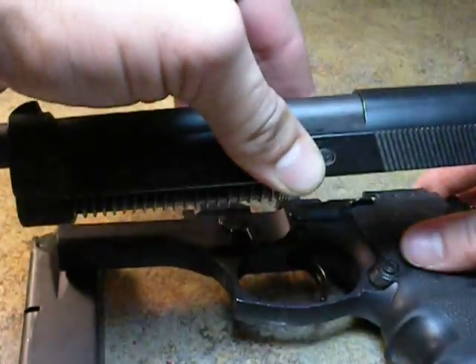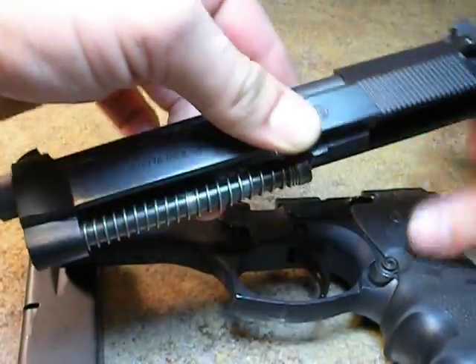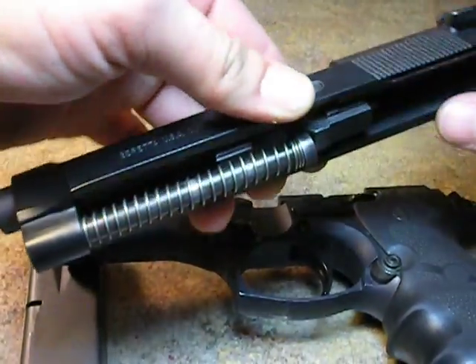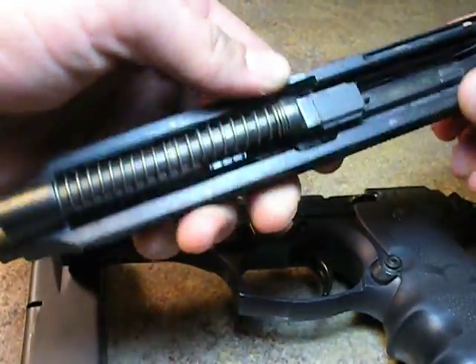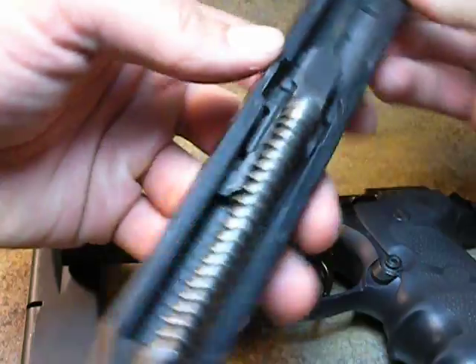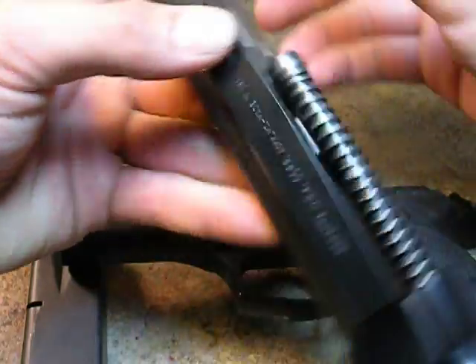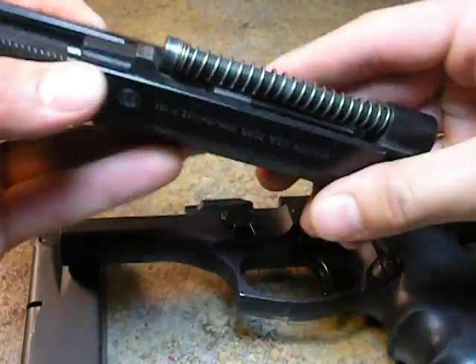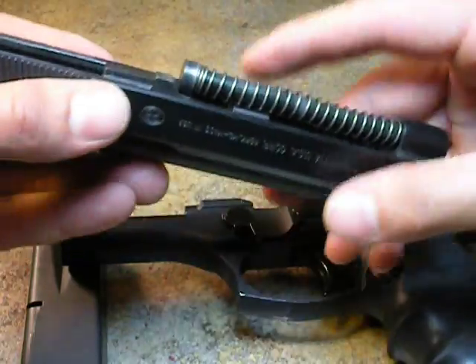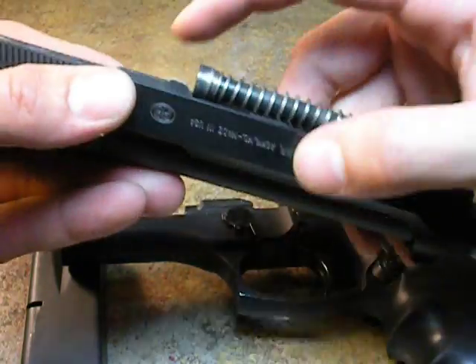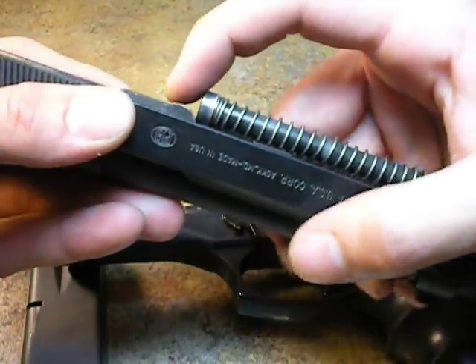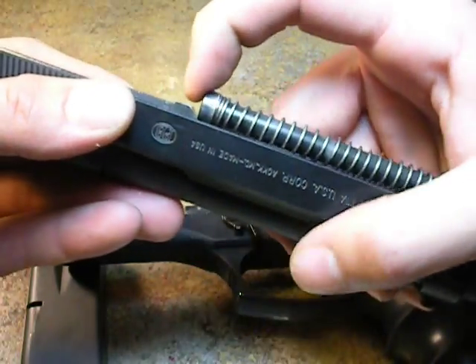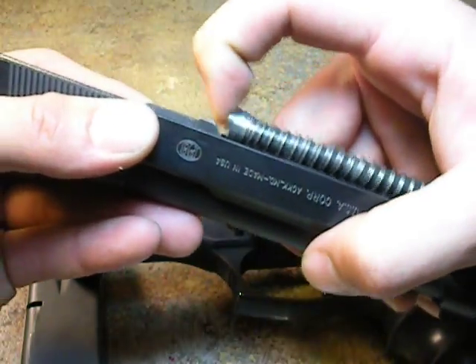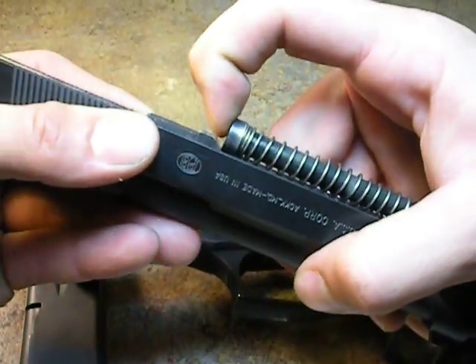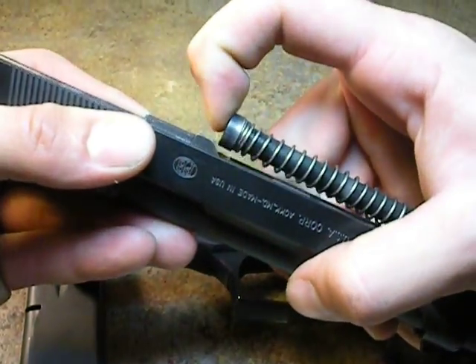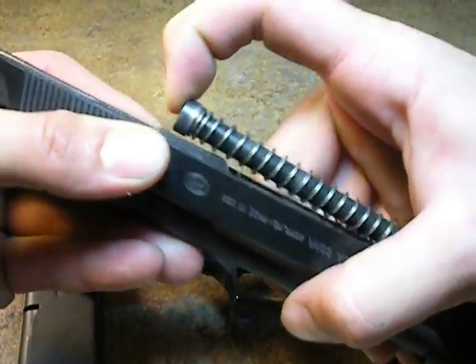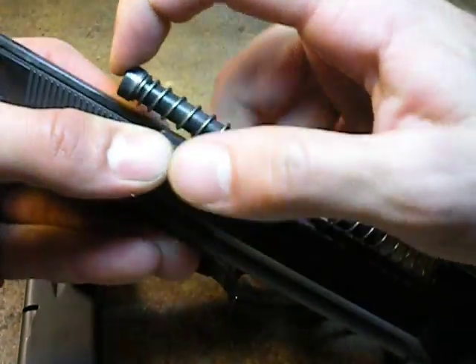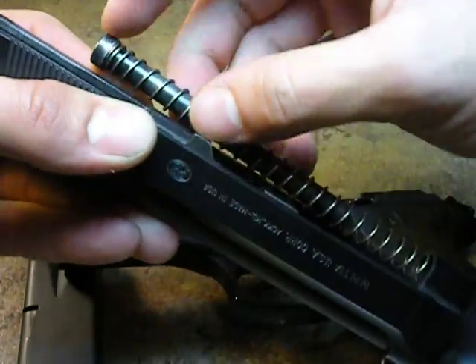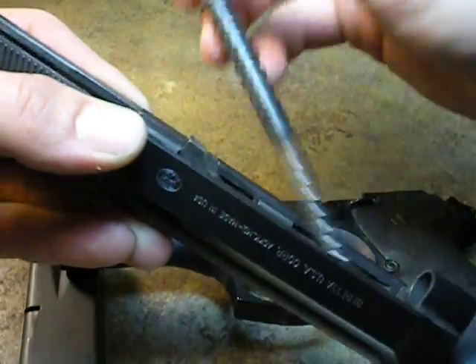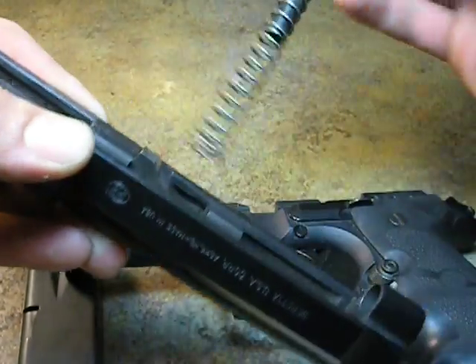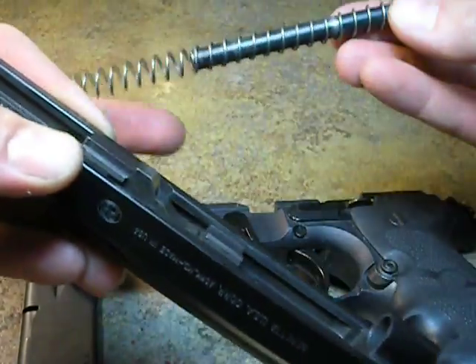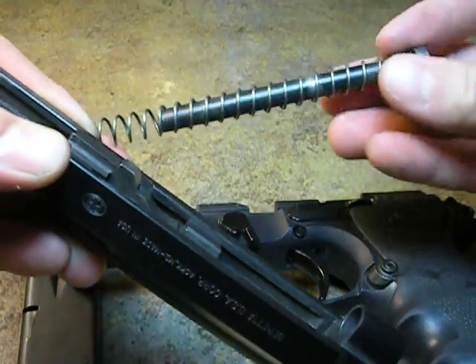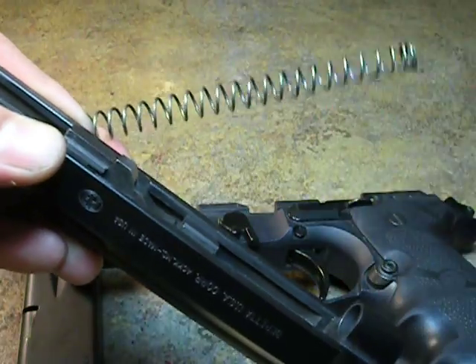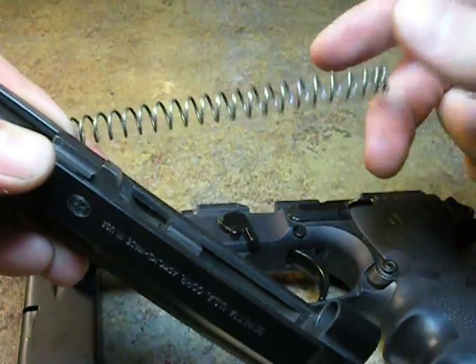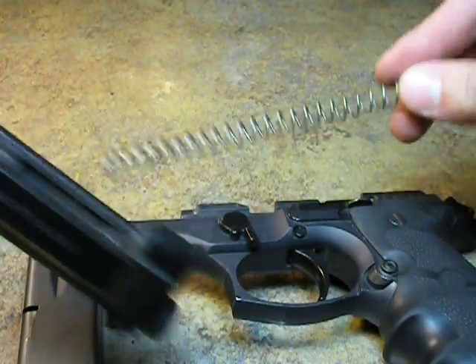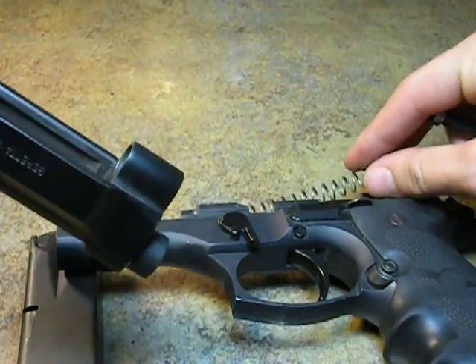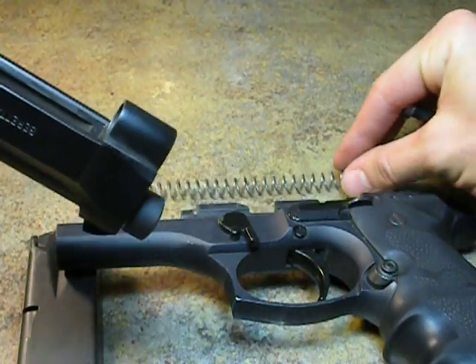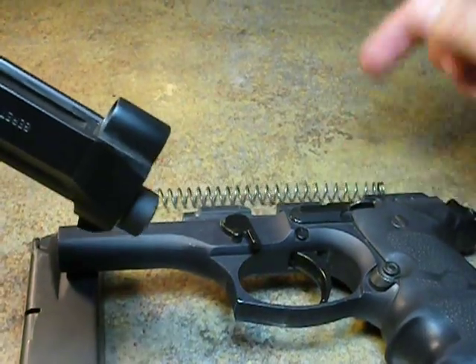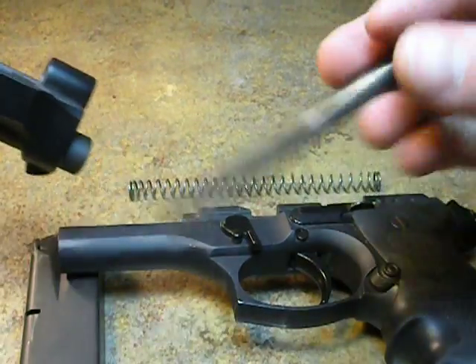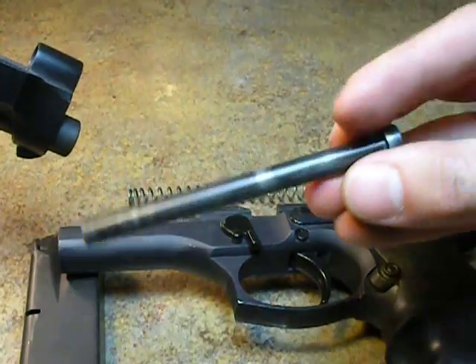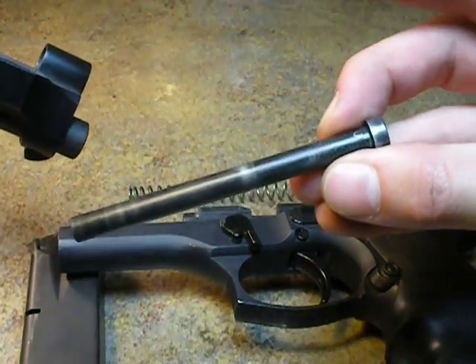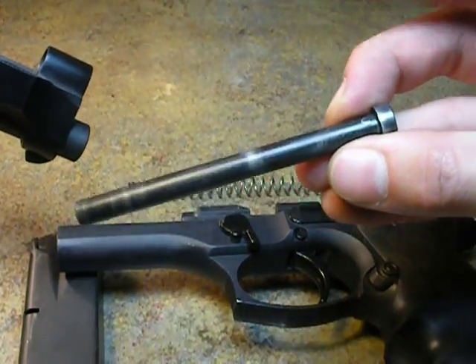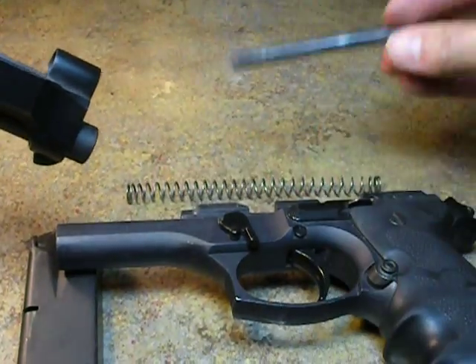Here is what you have. Turn it around — I am right handed. Pull in on your guide rod, release it. Out comes your recoil spring and your full length guide rod.